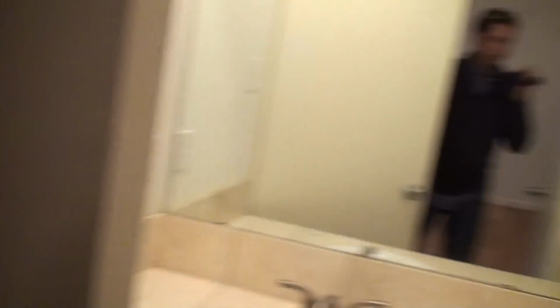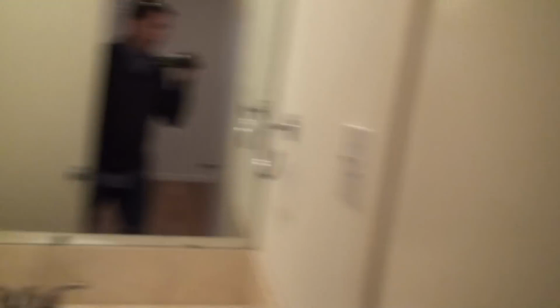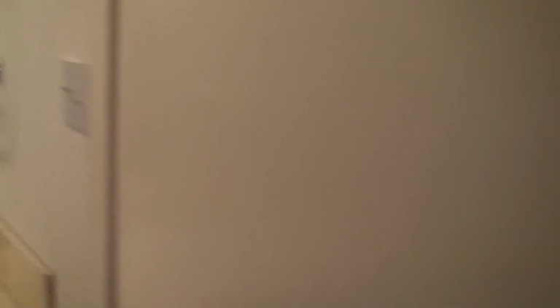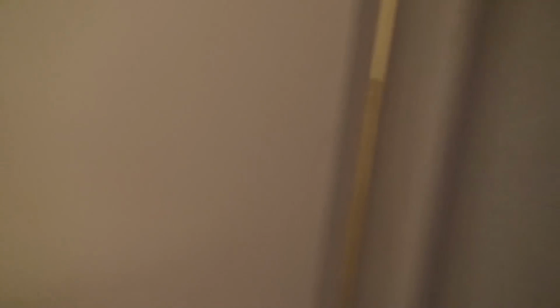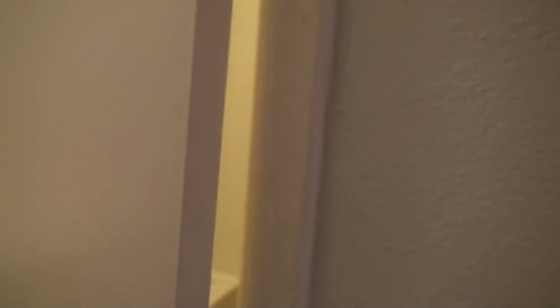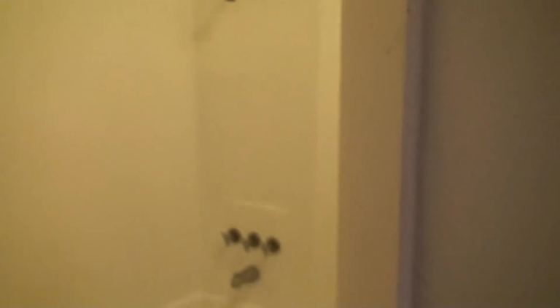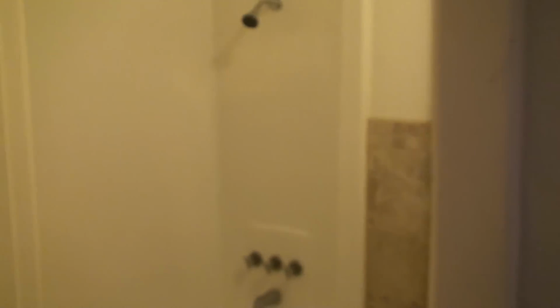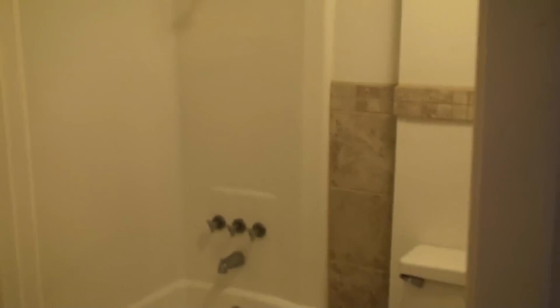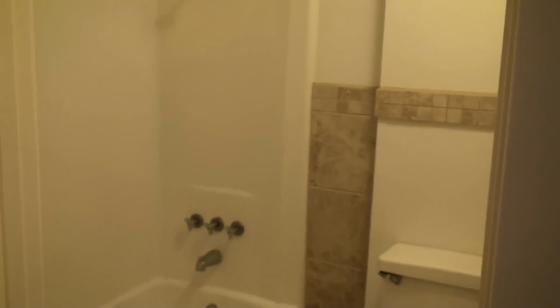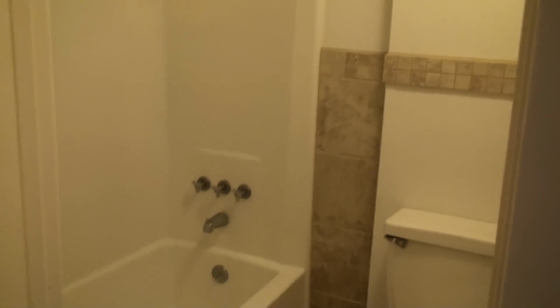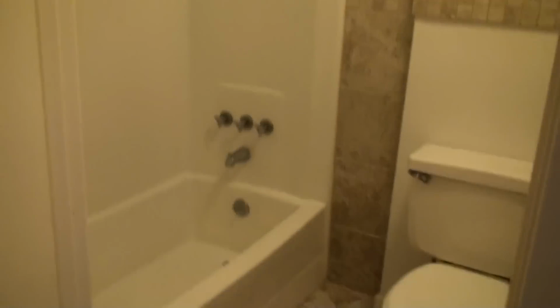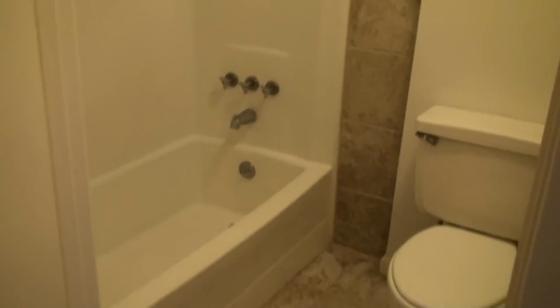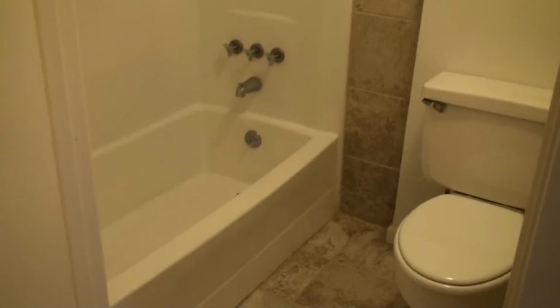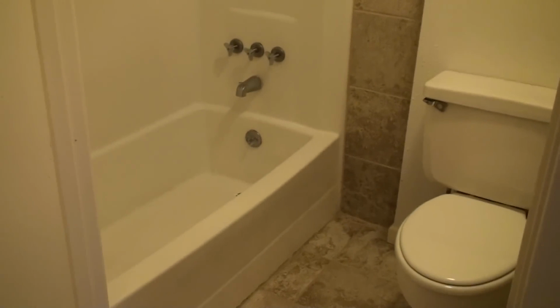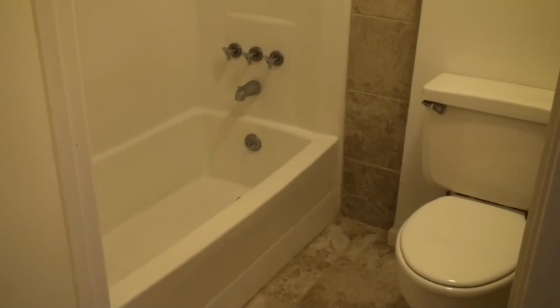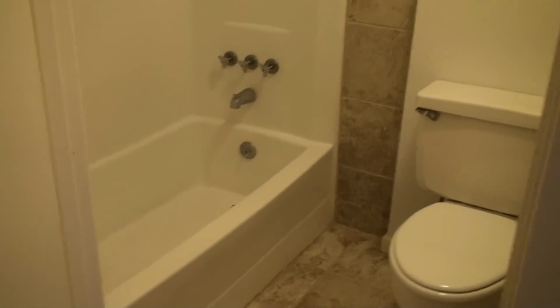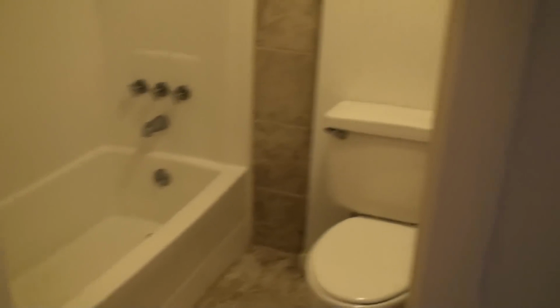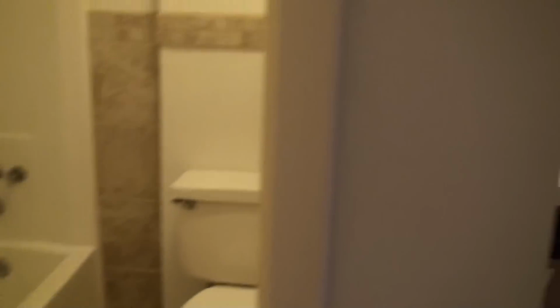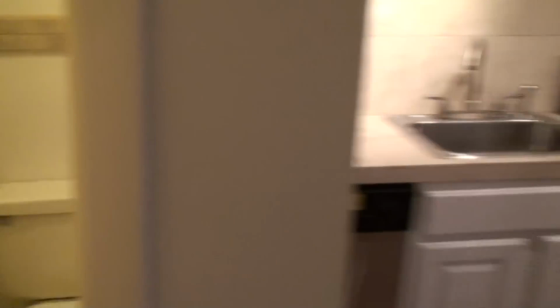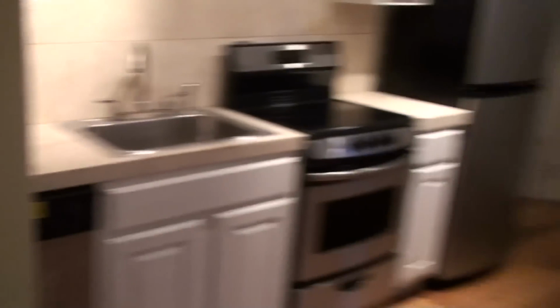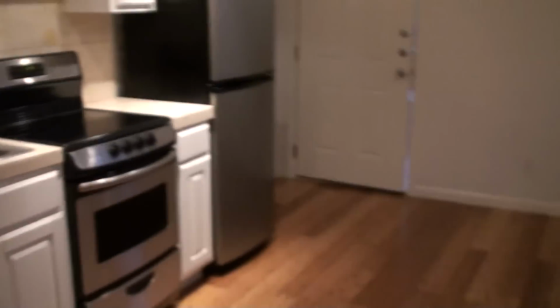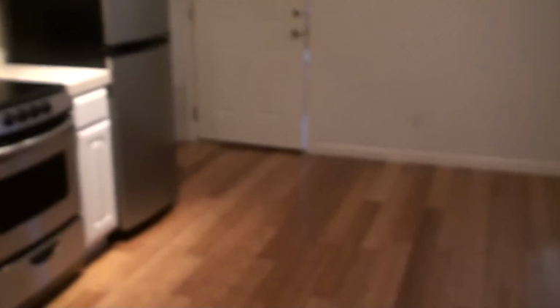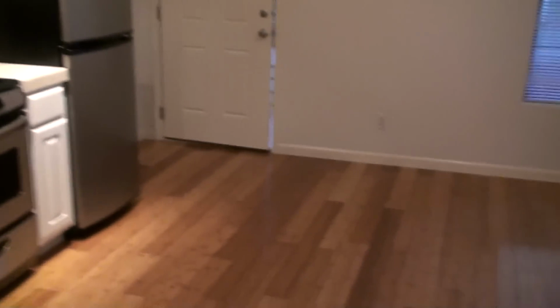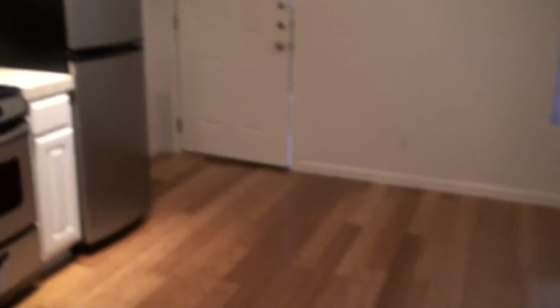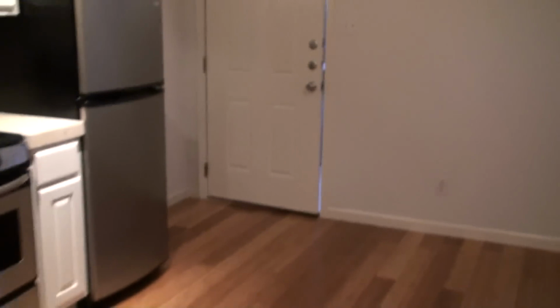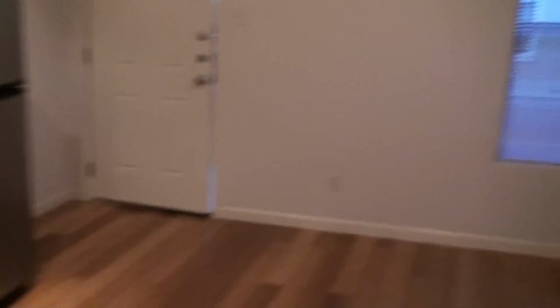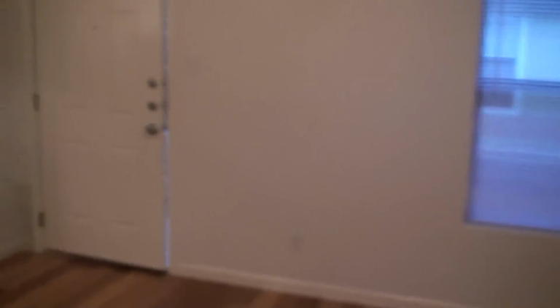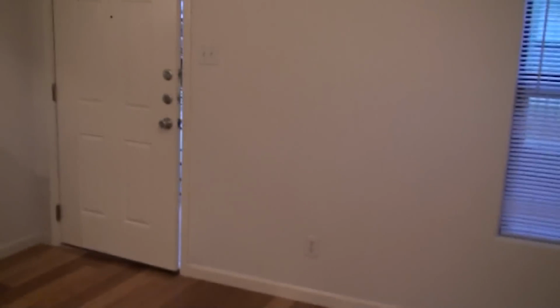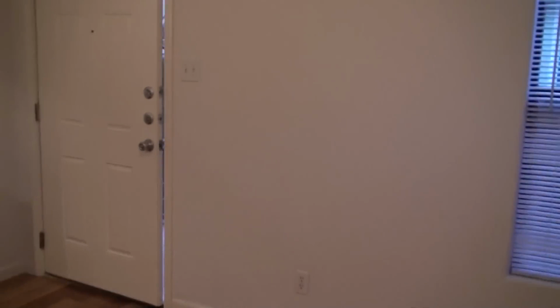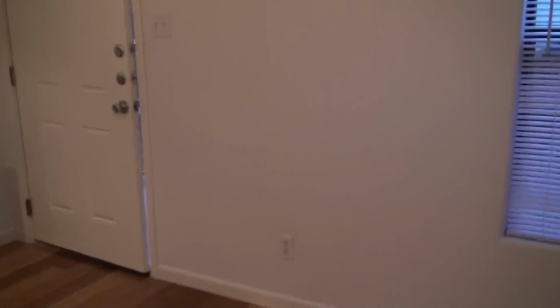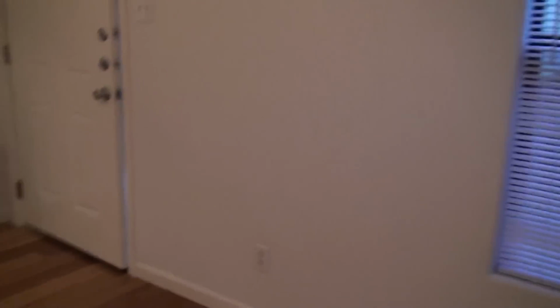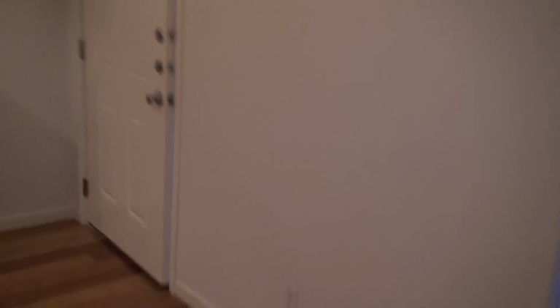And then a full bath. A little travertine on the floors. It's cute! A real efficiency here.